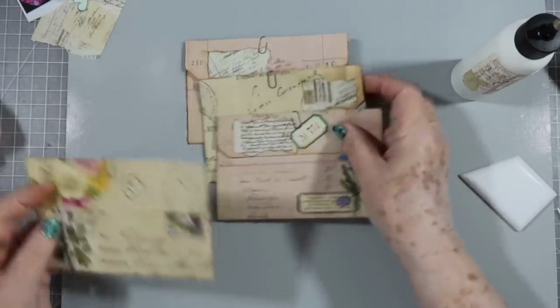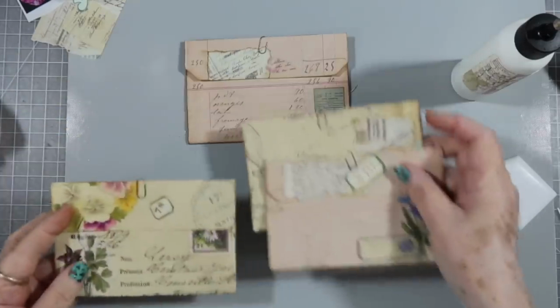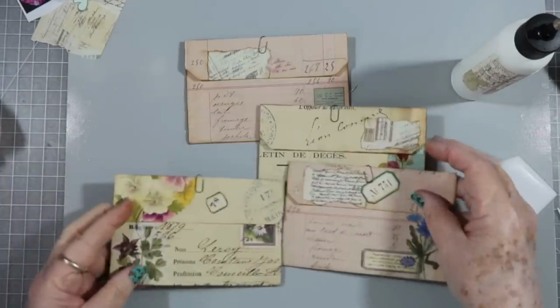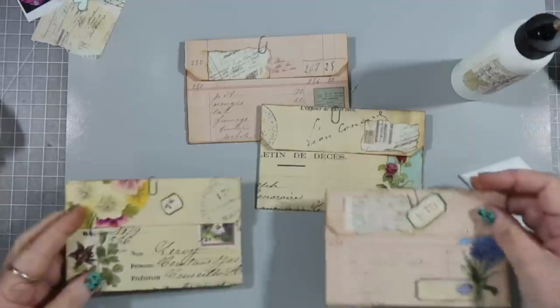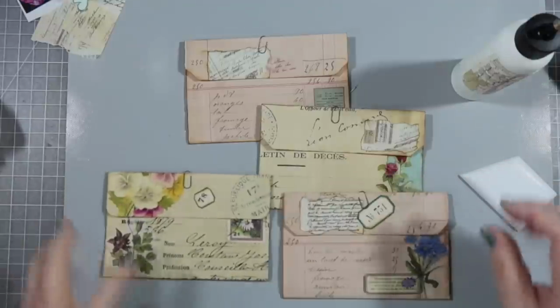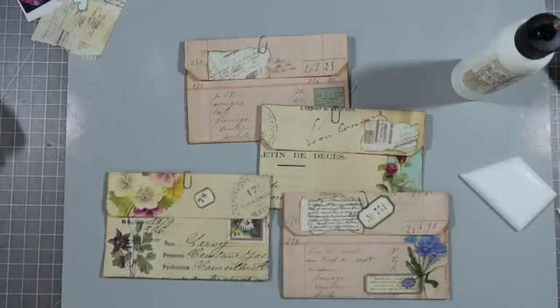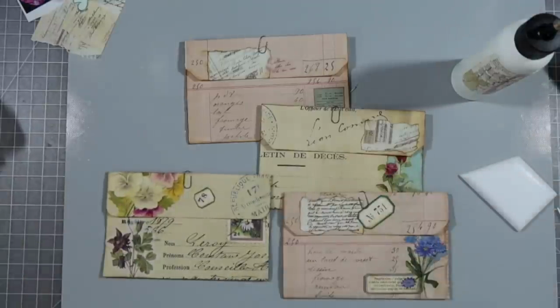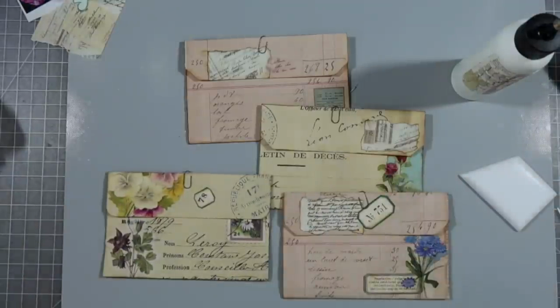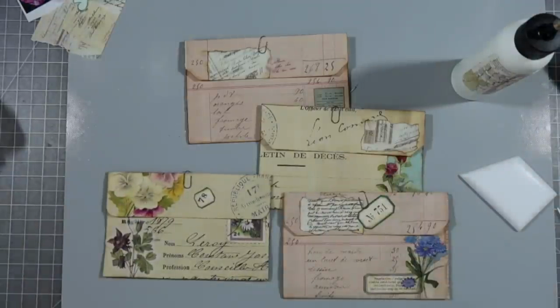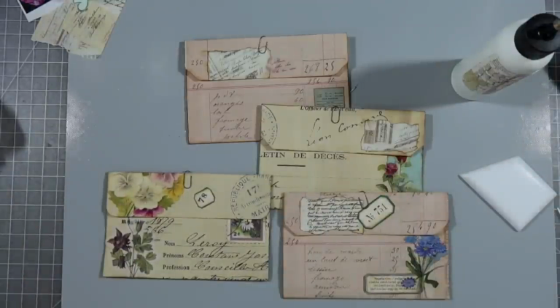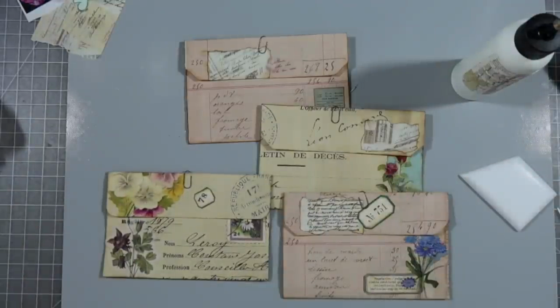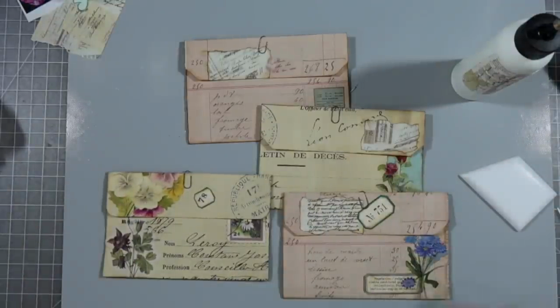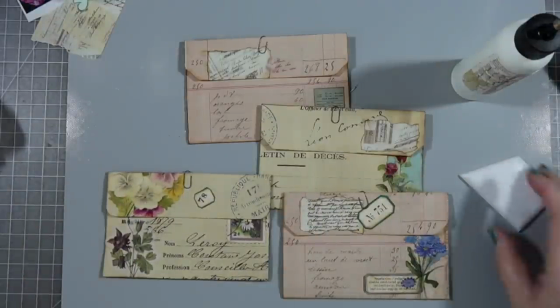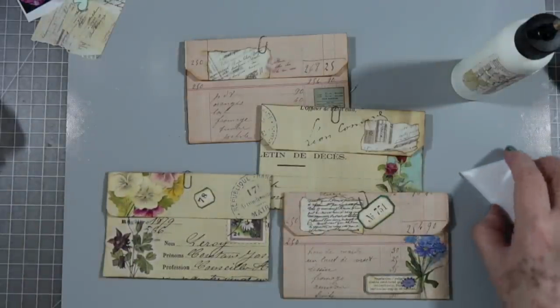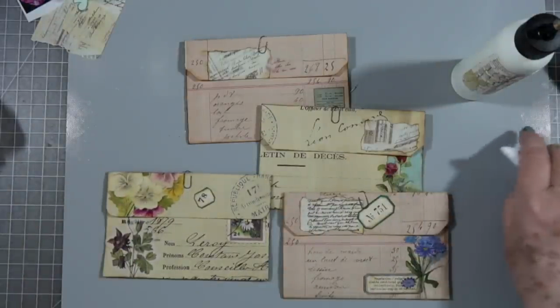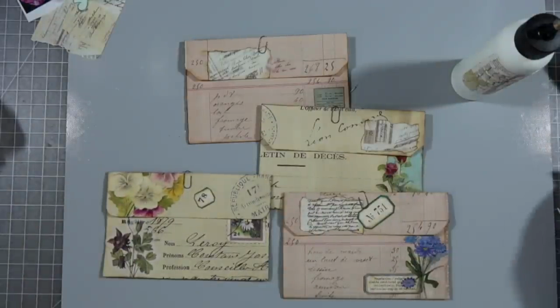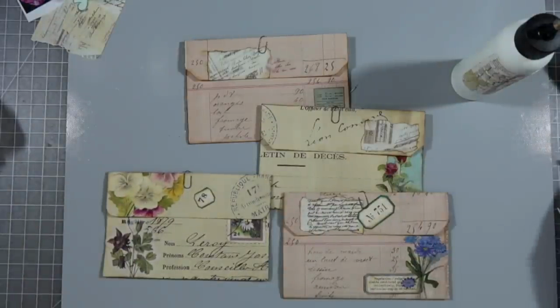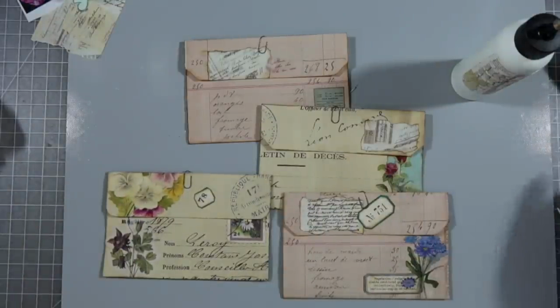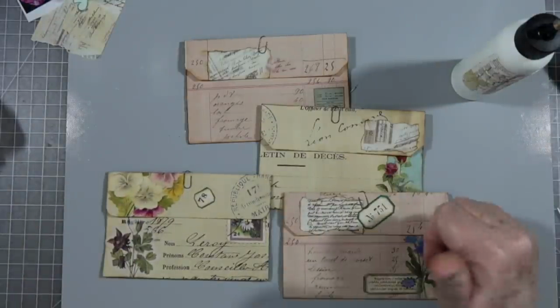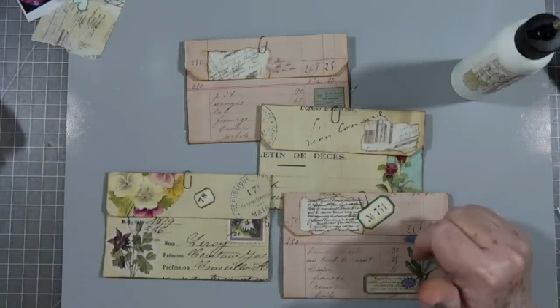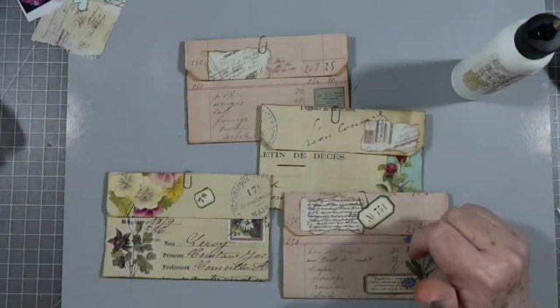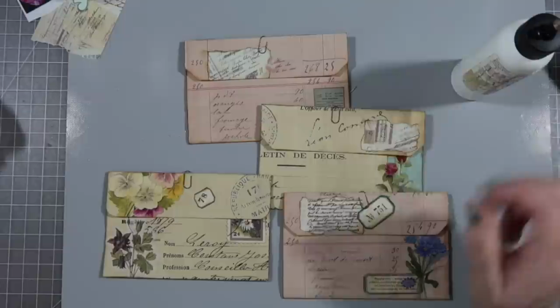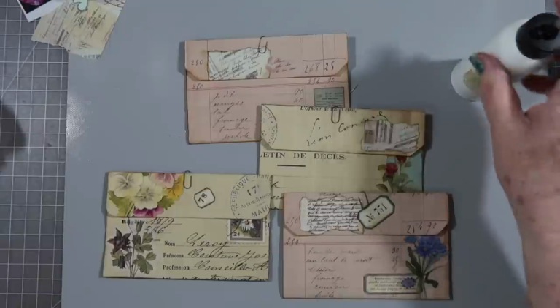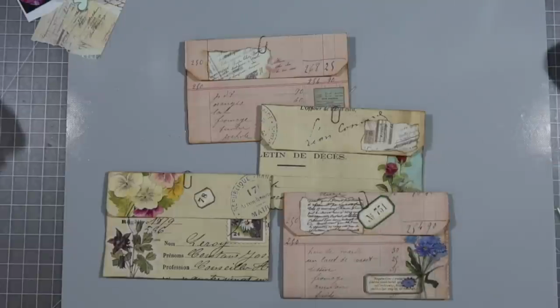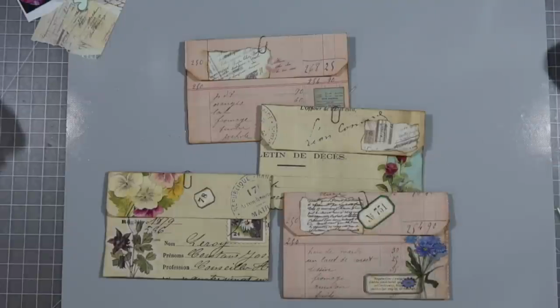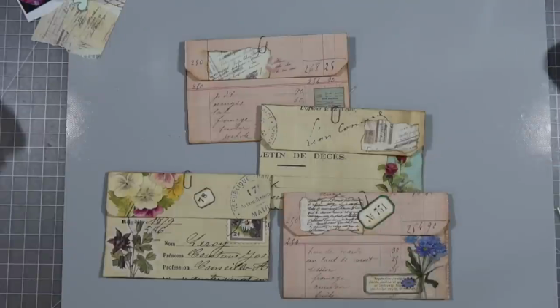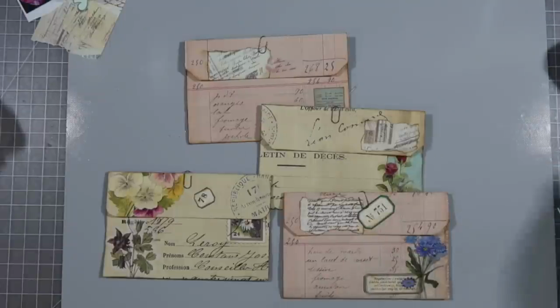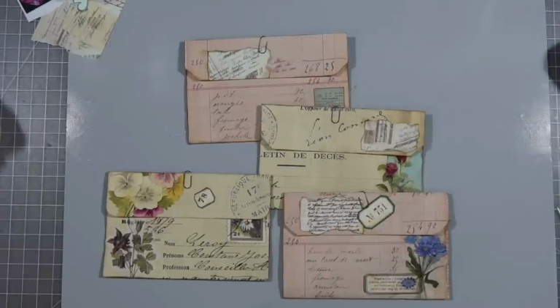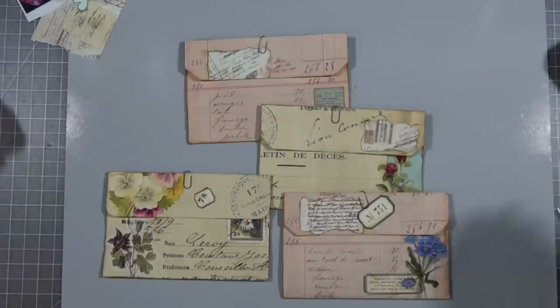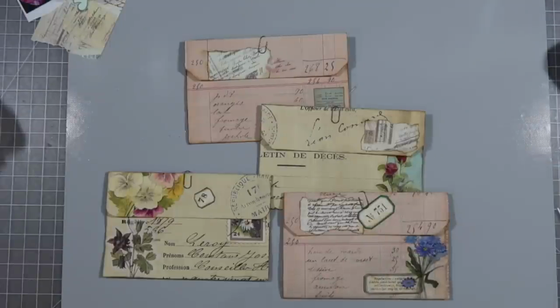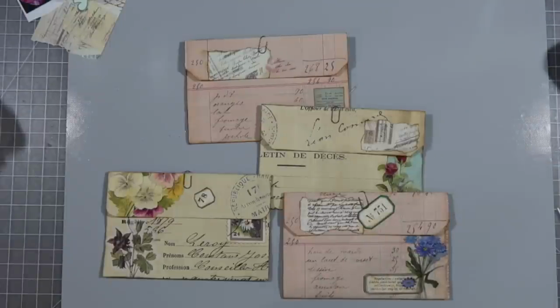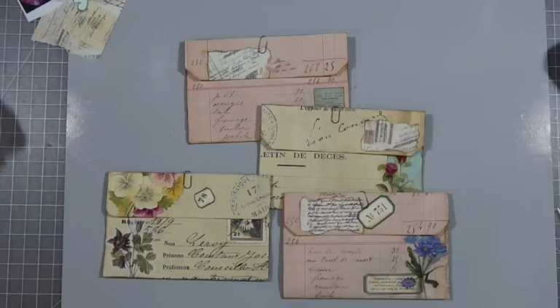Alright, those are quick and easy to make and I love how they're going to look in our journals. I hope you enjoyed this — if you did, please give us a thumbs up and hit that subscribe button, and we will talk to you guys later. Bye bye!